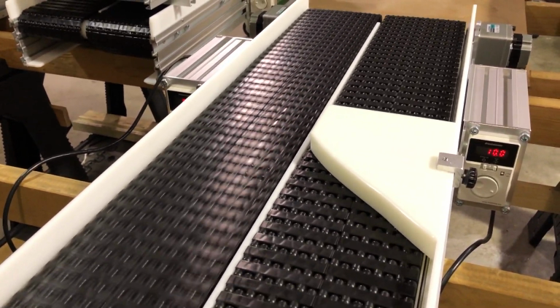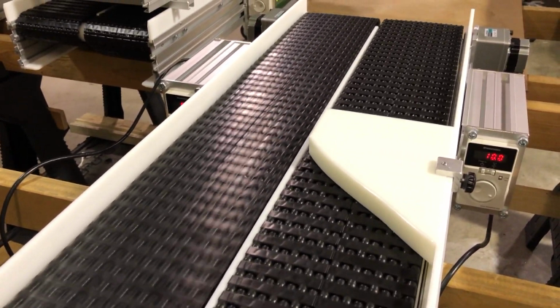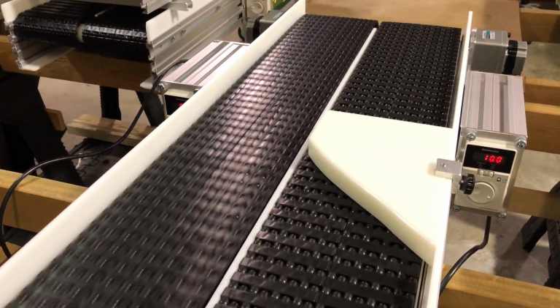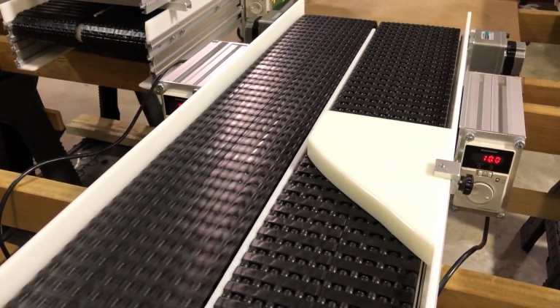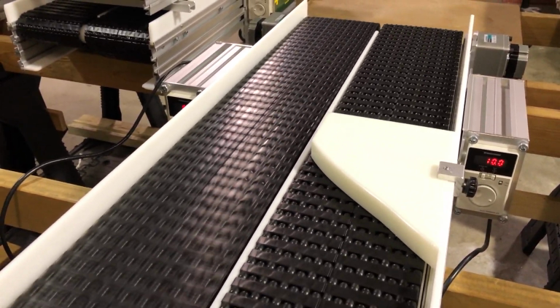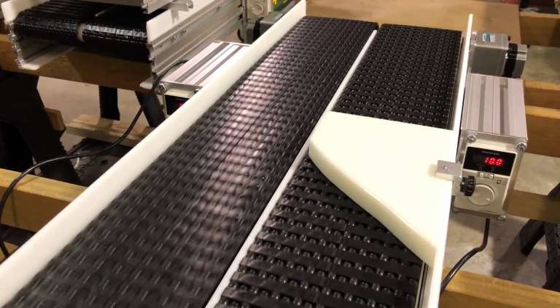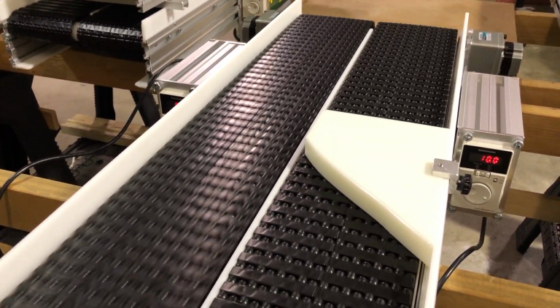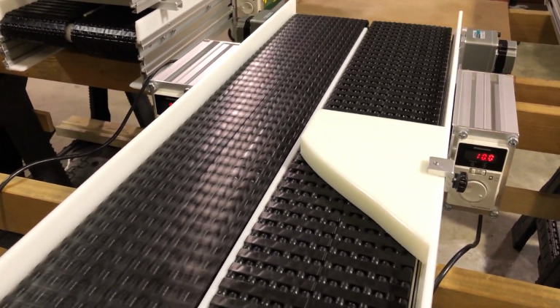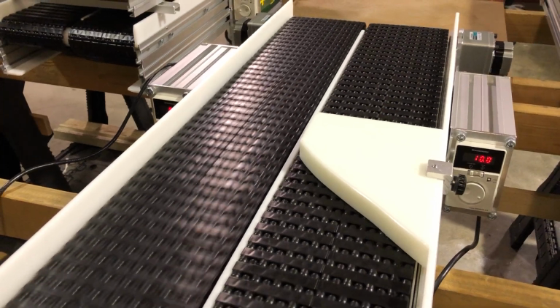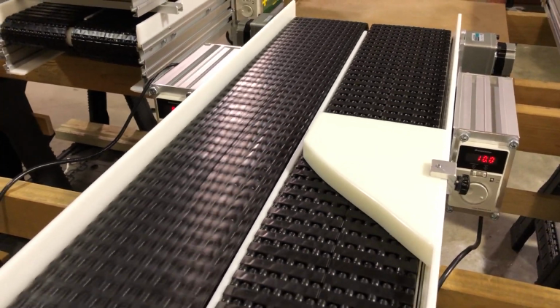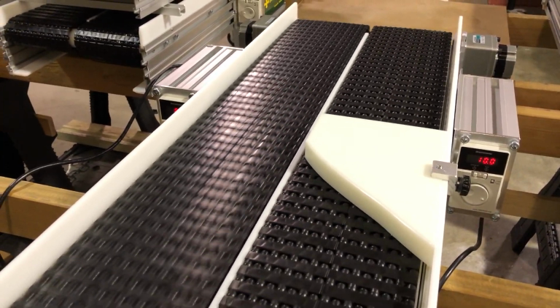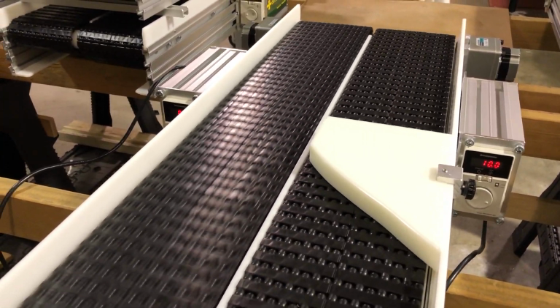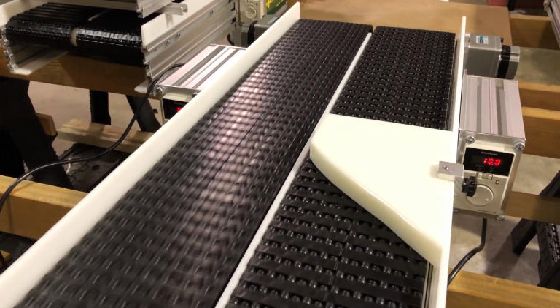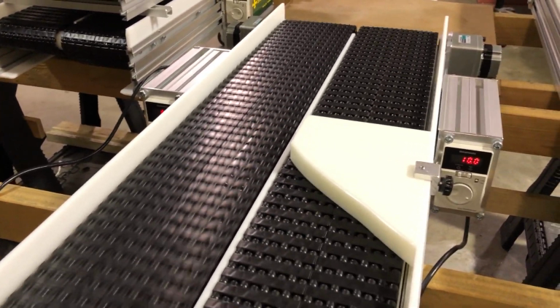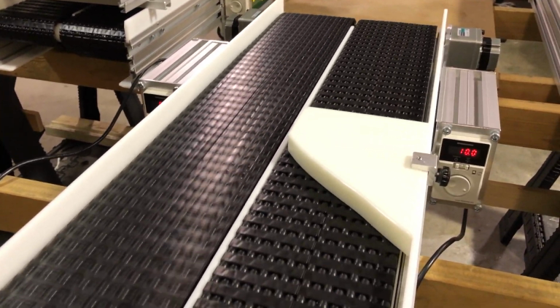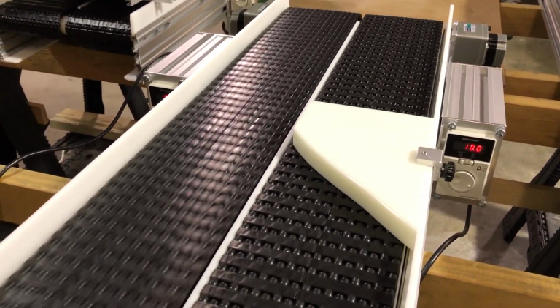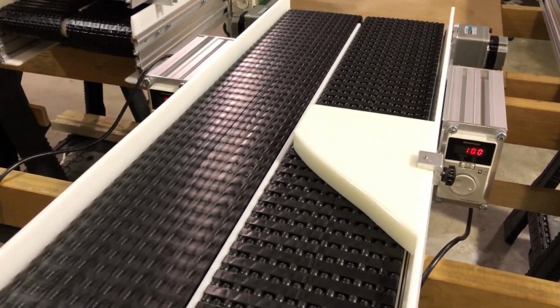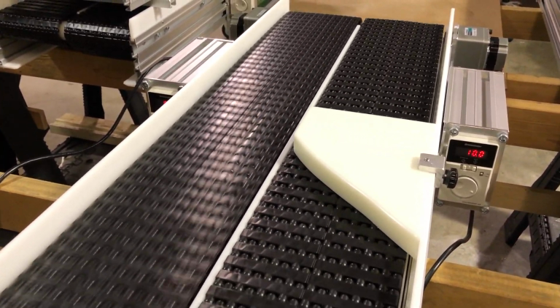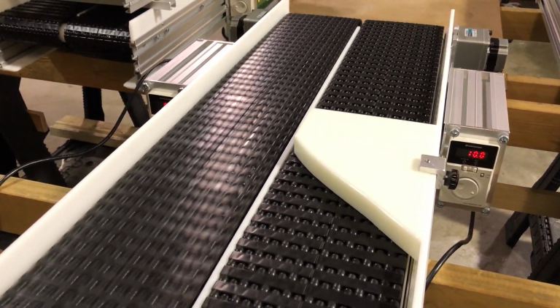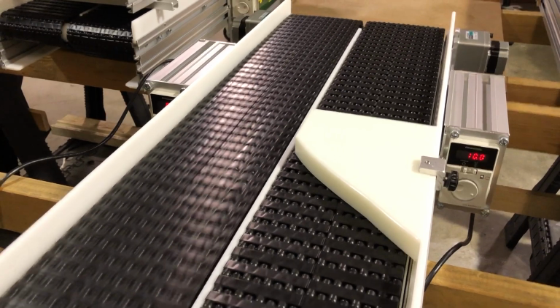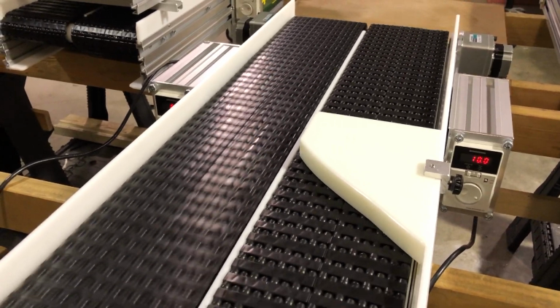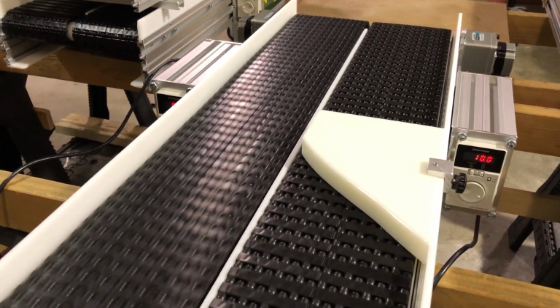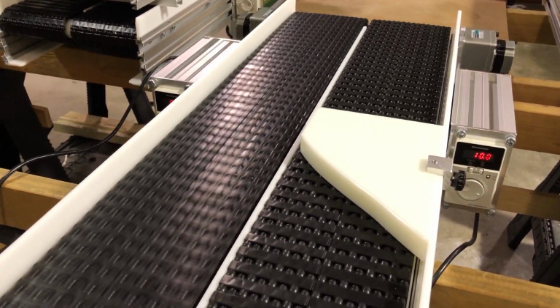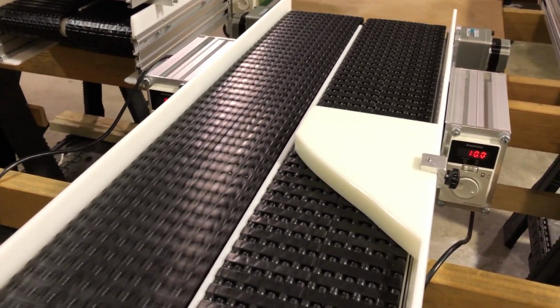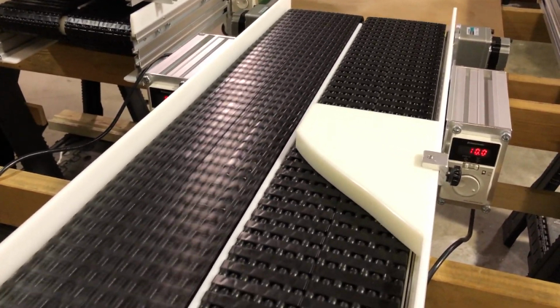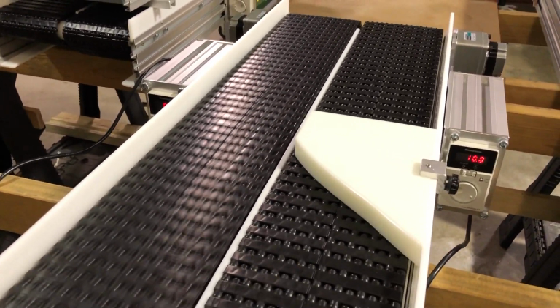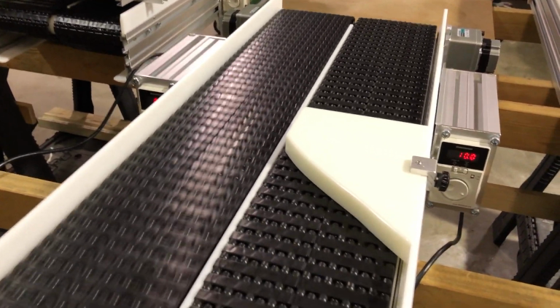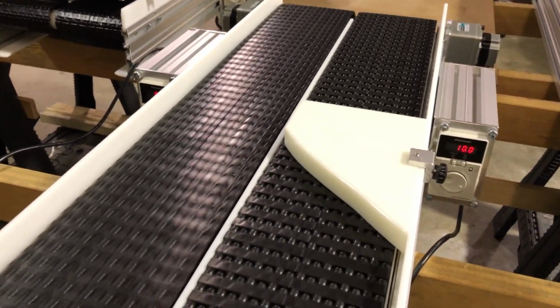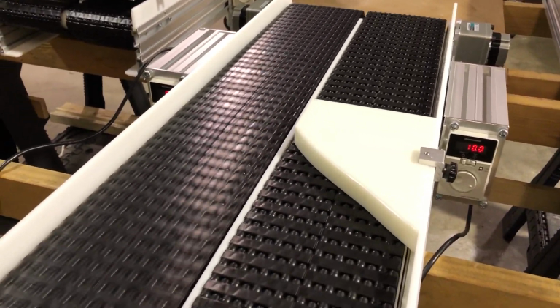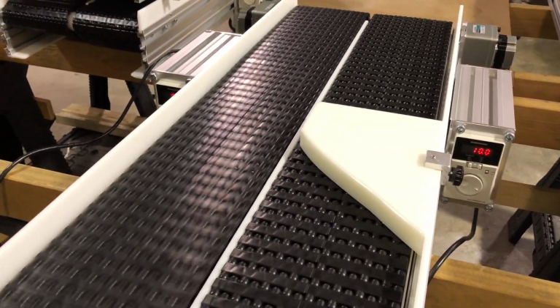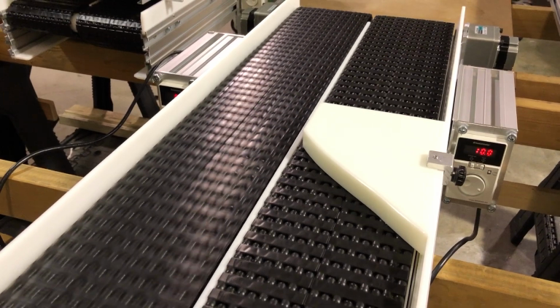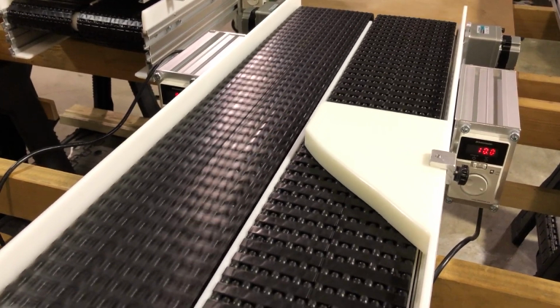If you're doing automation and you need to load equipment, or count, or even in distribution where you want to count, you need to get things separated from each other so you can count them accurately. If they're bunched together you're going to get the wrong counts — so separation.